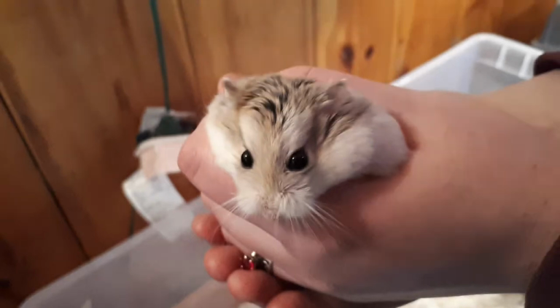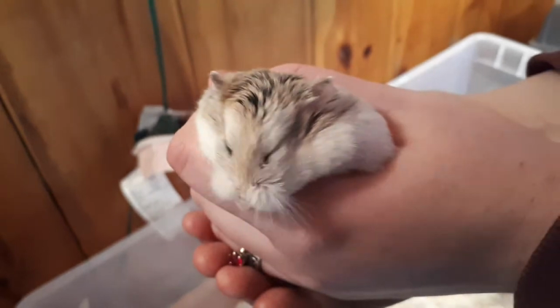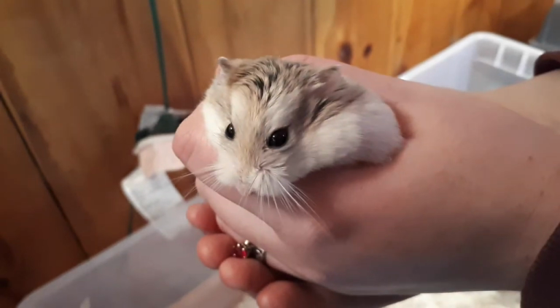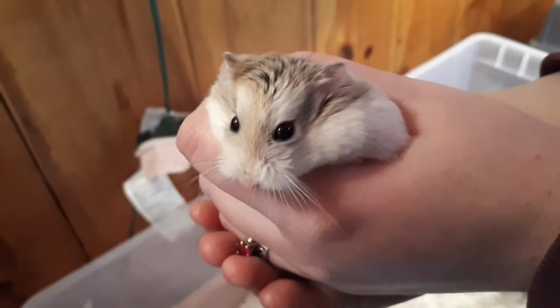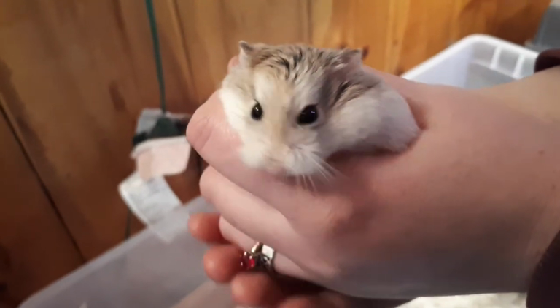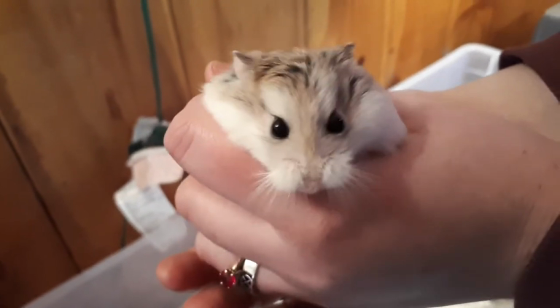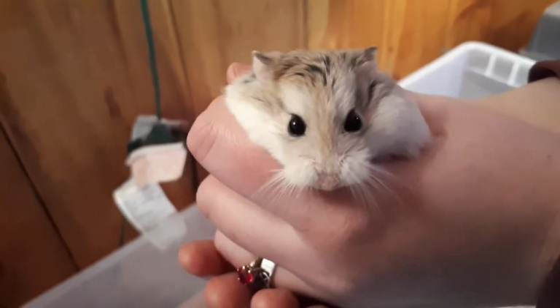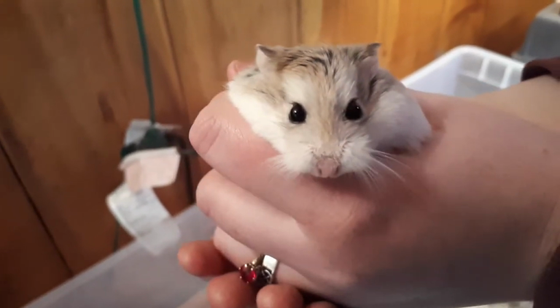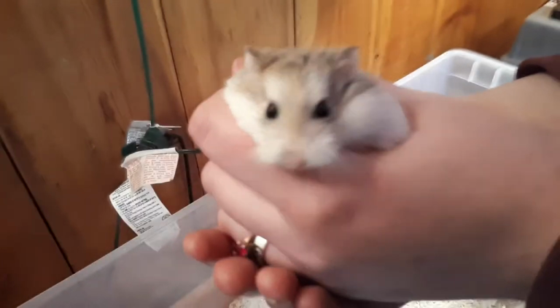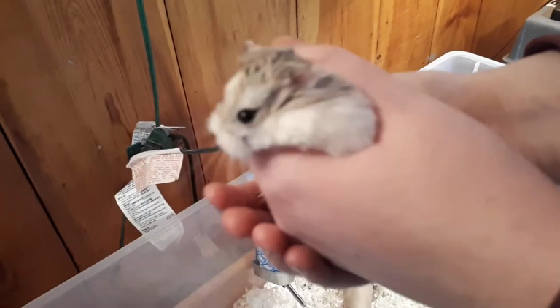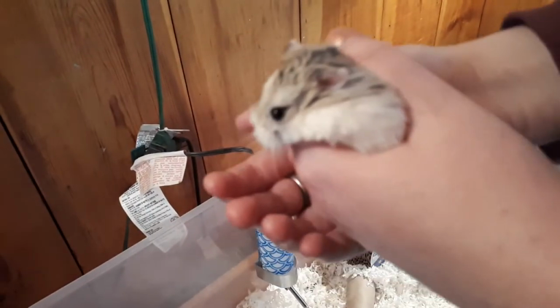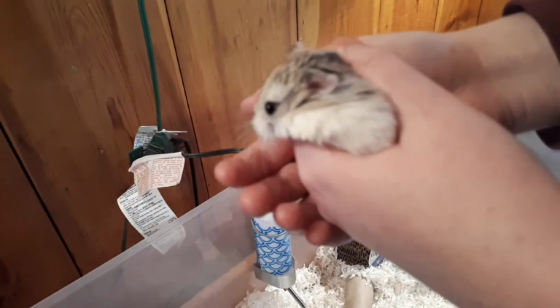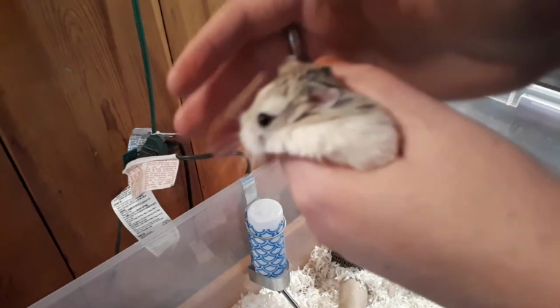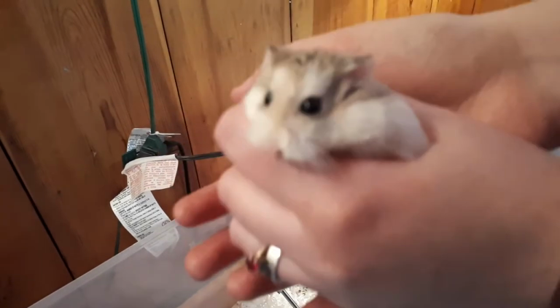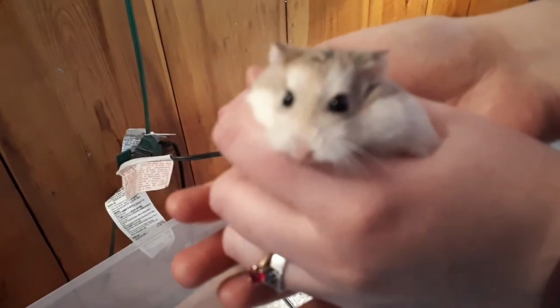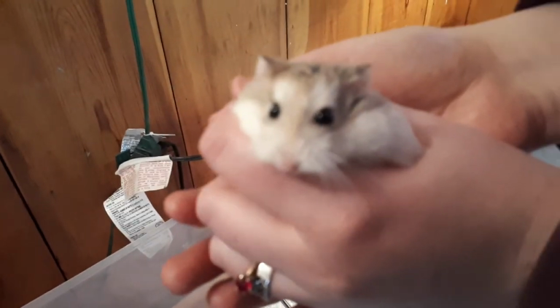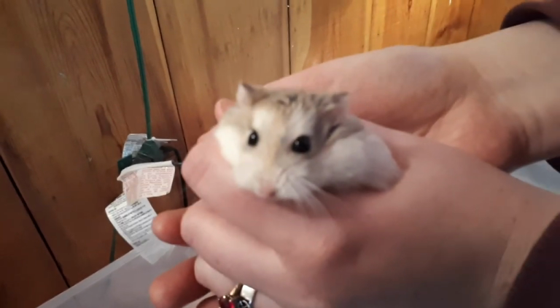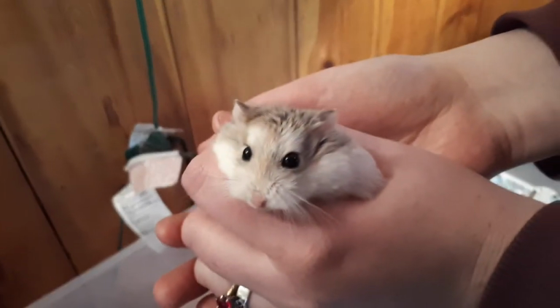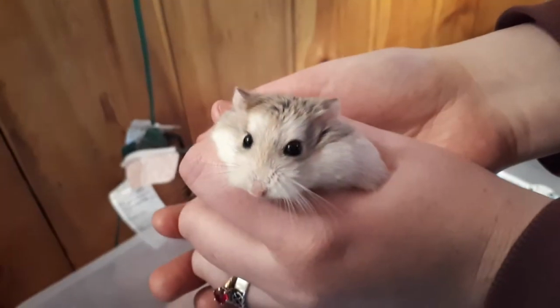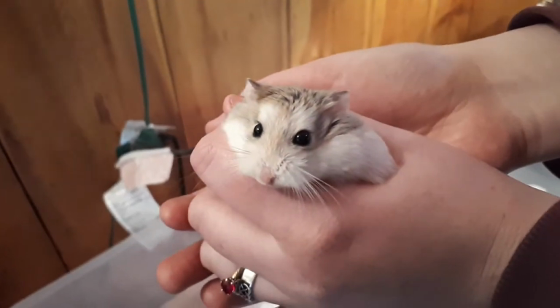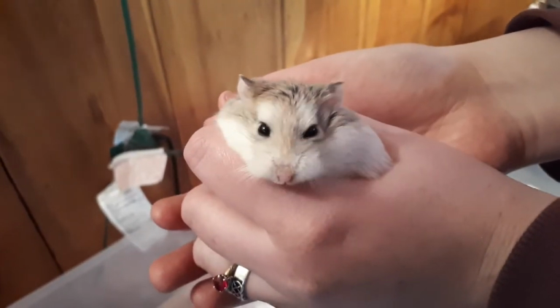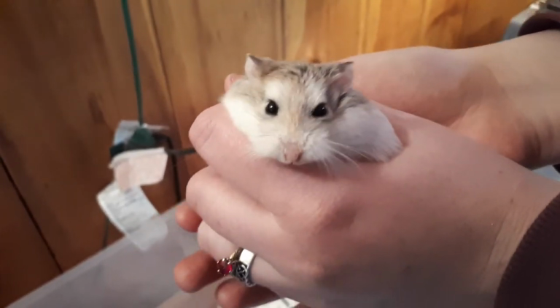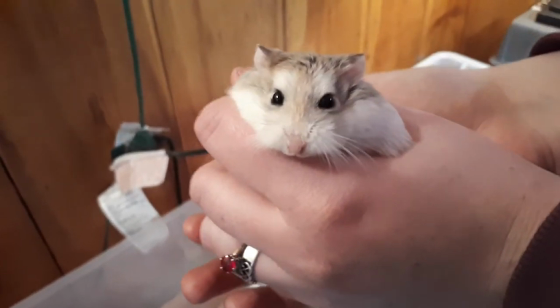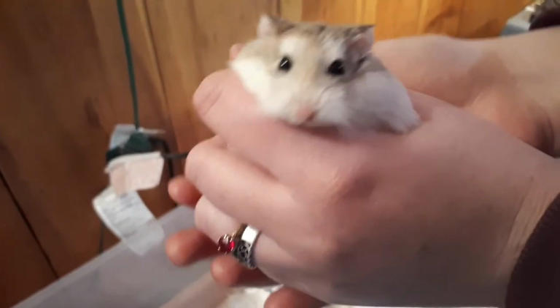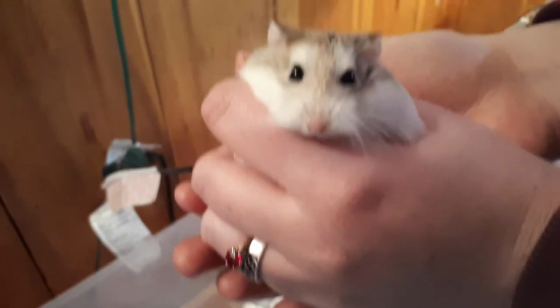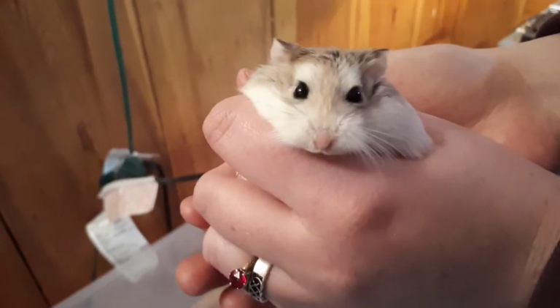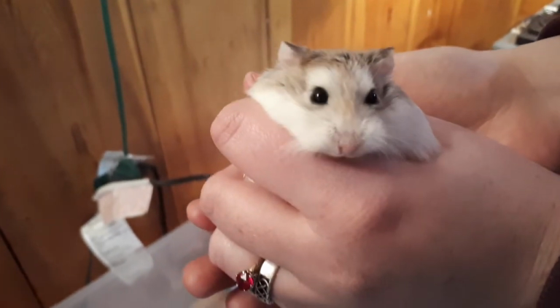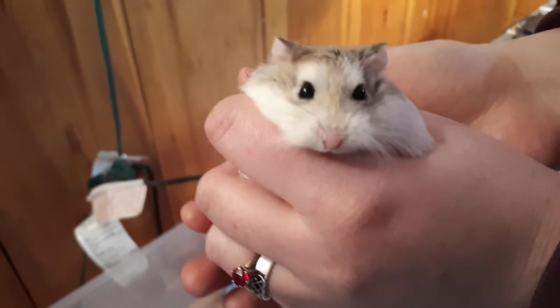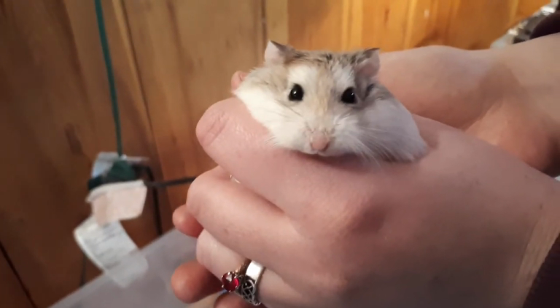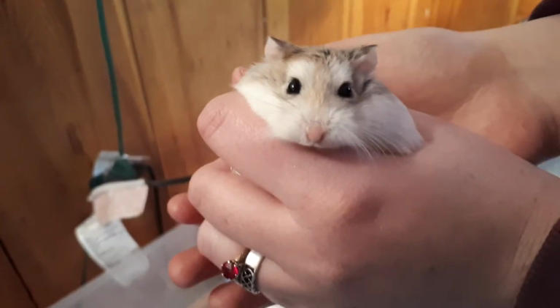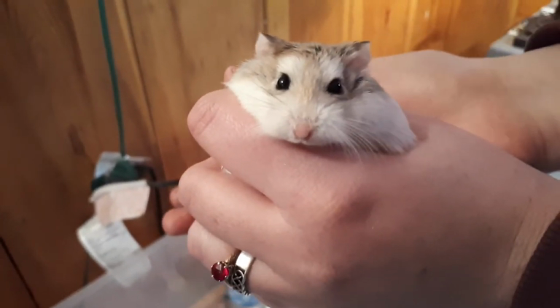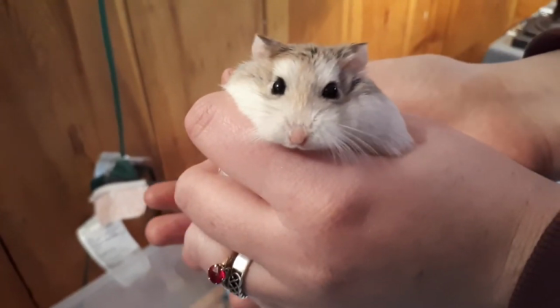Hi everyone, Sherwood Small Pets here. I'm here with Callie and we are going to be doing a little informational, helpful, educational video on some of the different varieties of Robos.